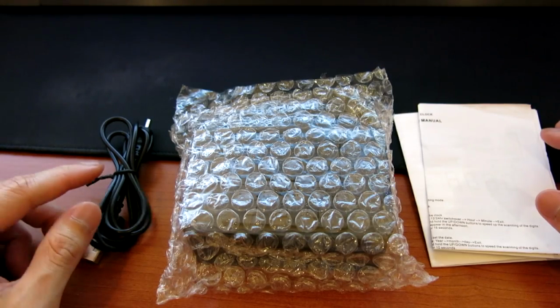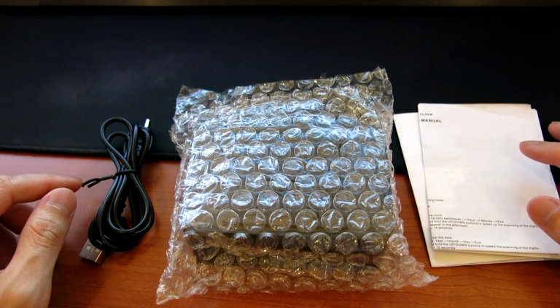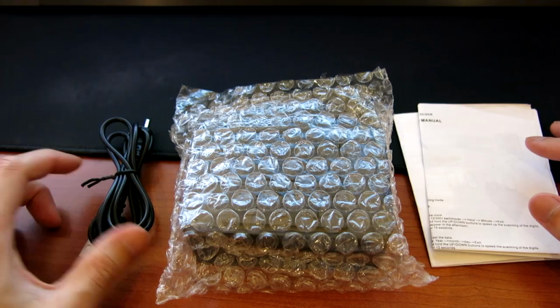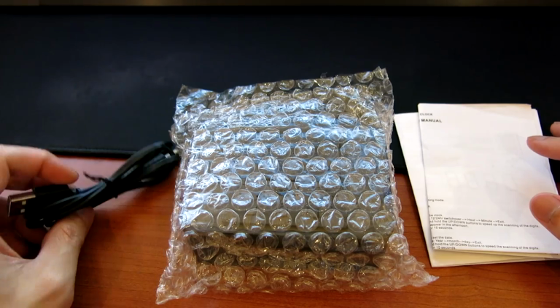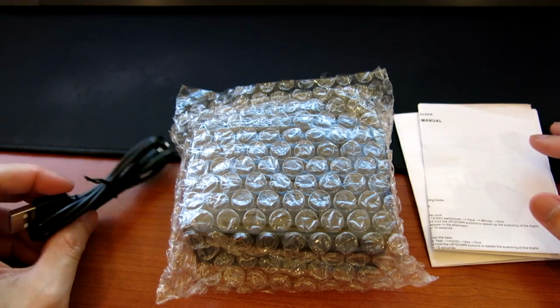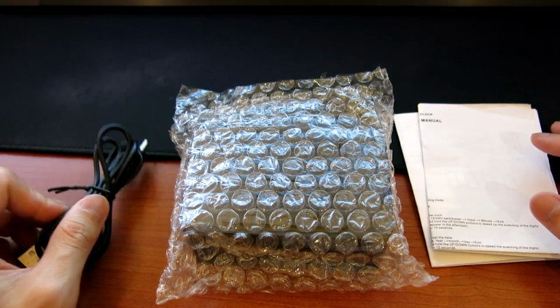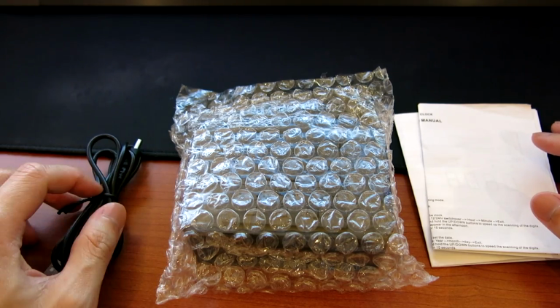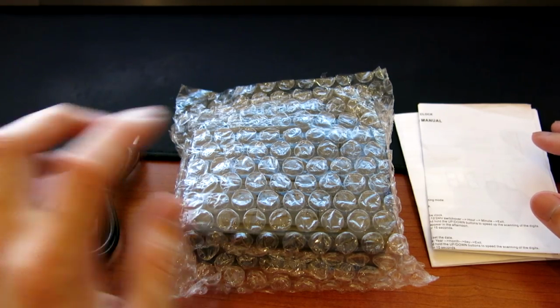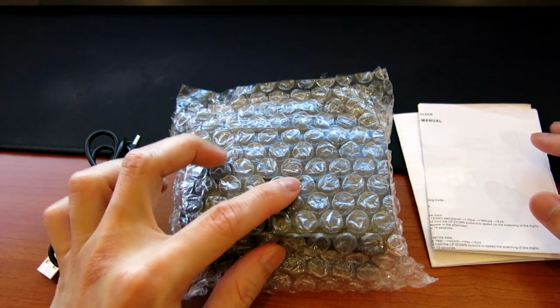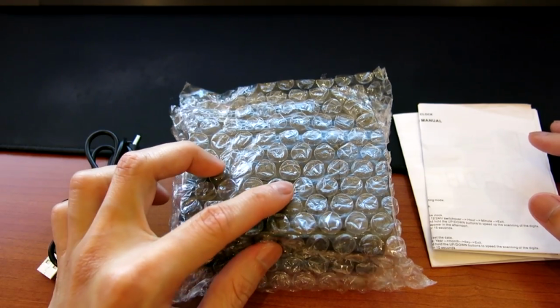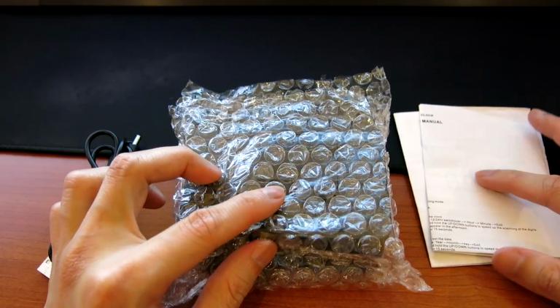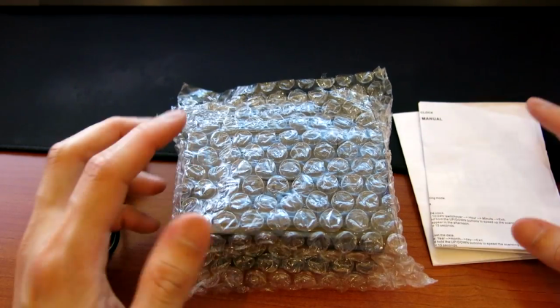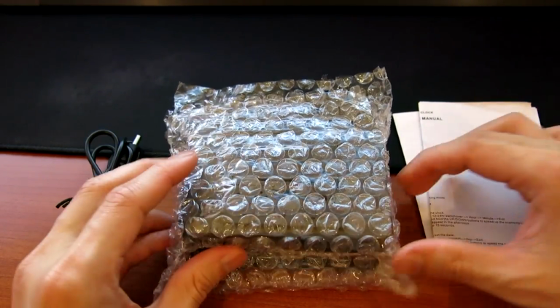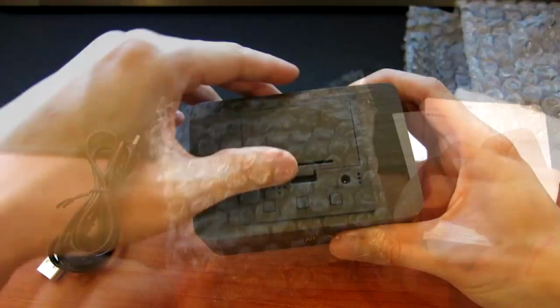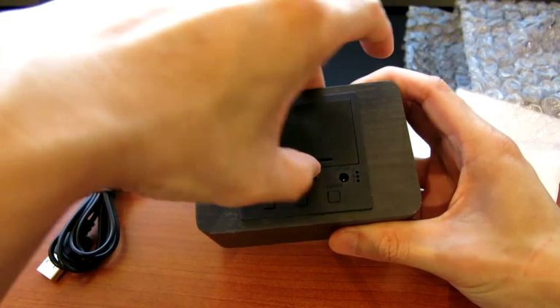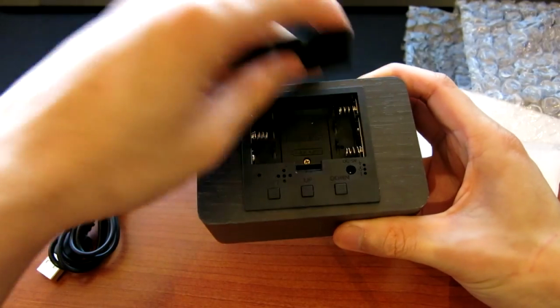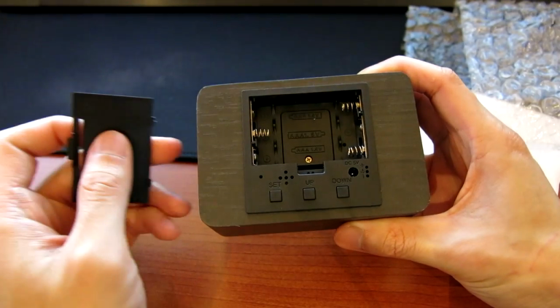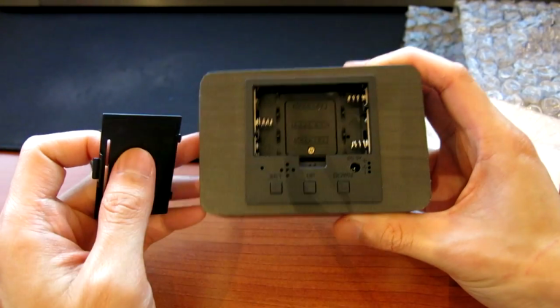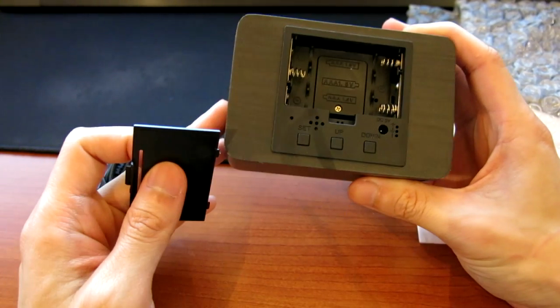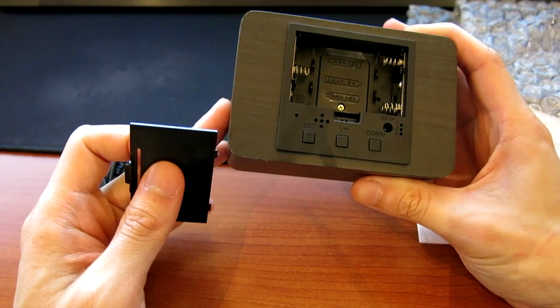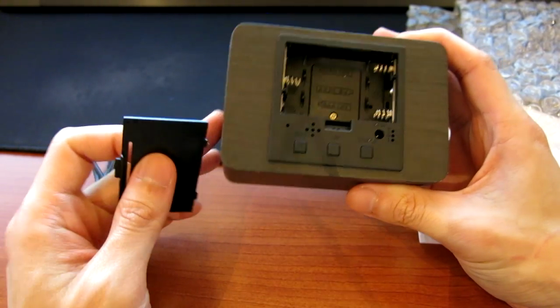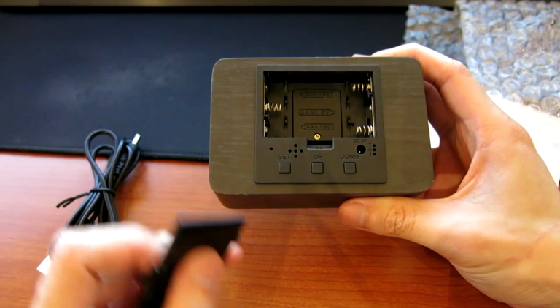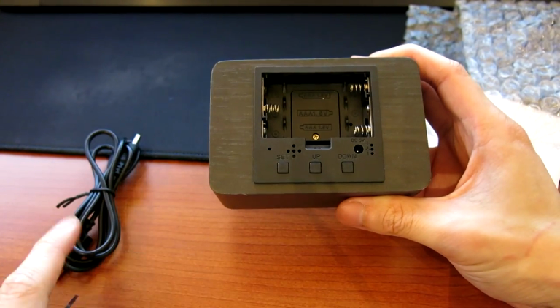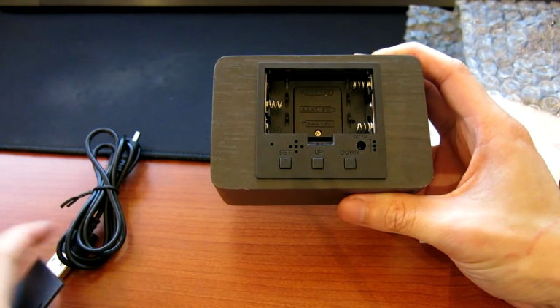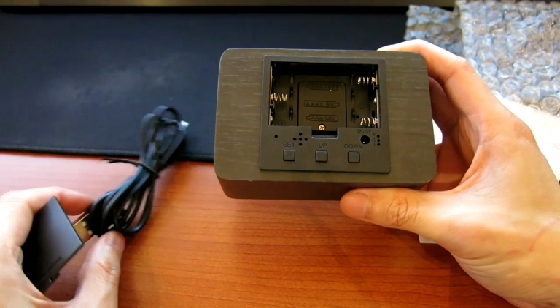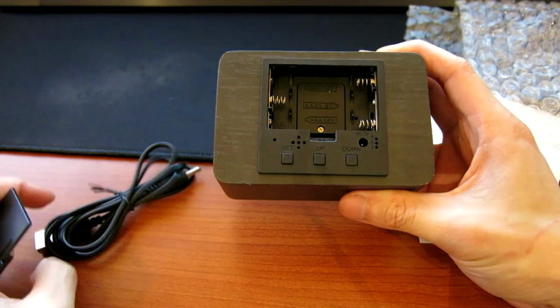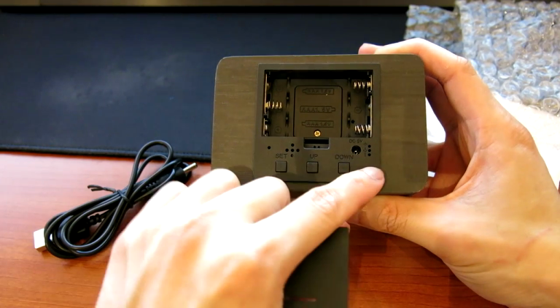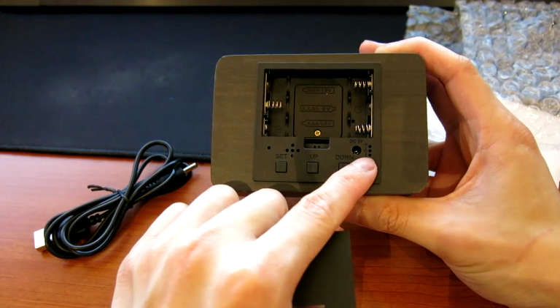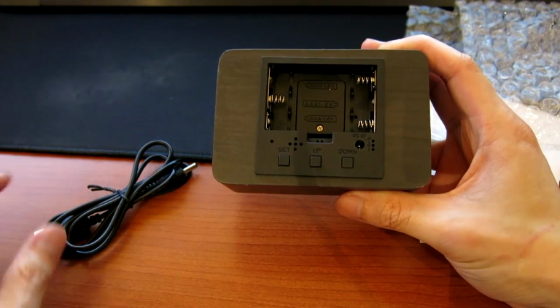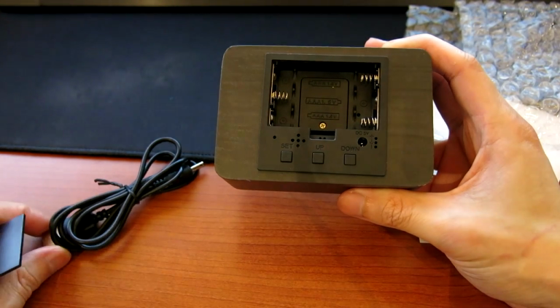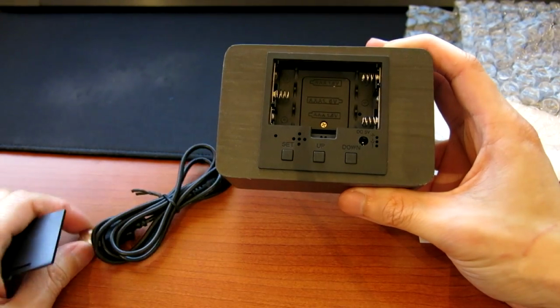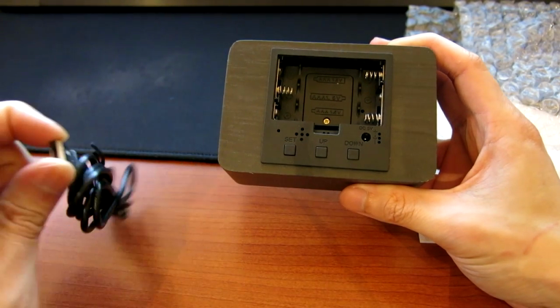The package comes with three parts: first is your AC cable, second is the wooden clock itself, and third would be your manual. The clock can be operated by using three AAA batteries, or you can just plug it into the slot over here — and of course, this is USB powered.